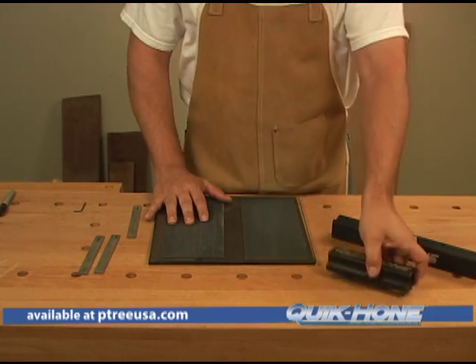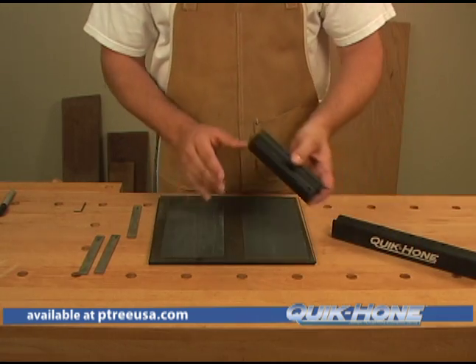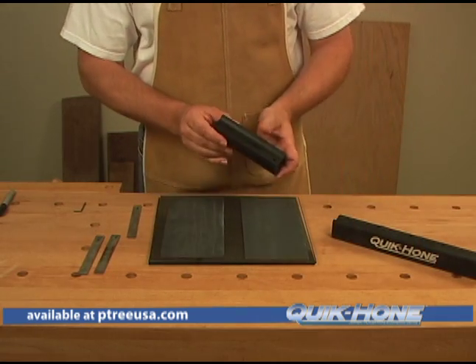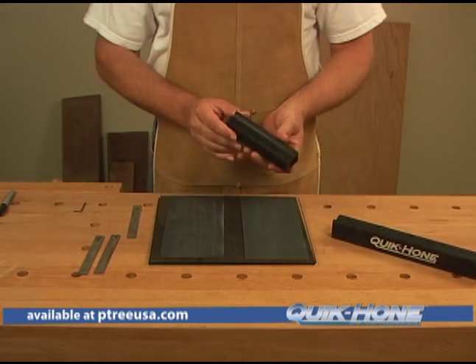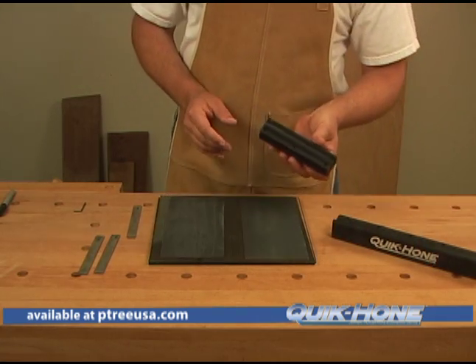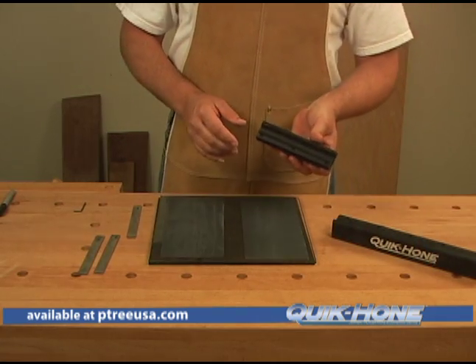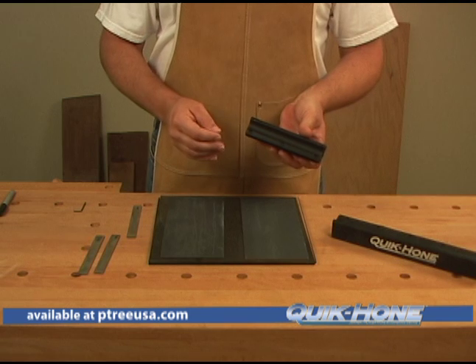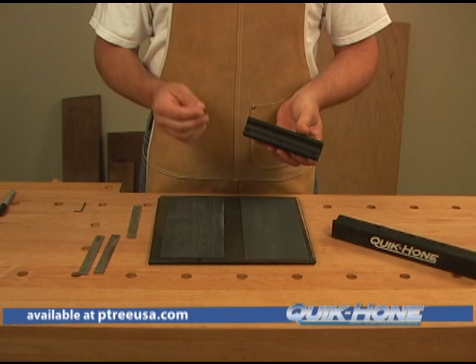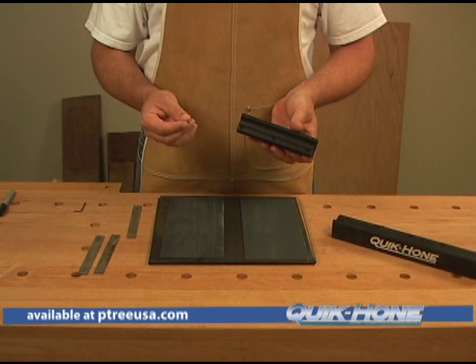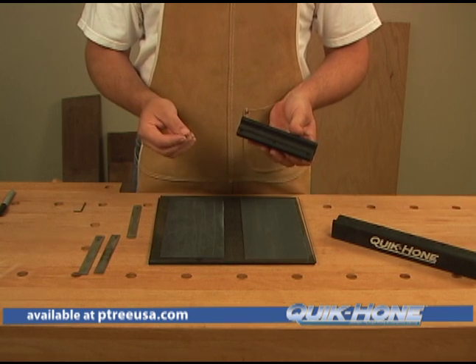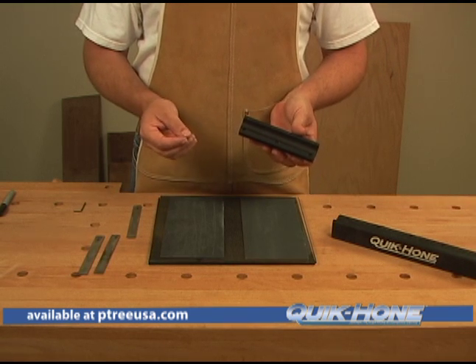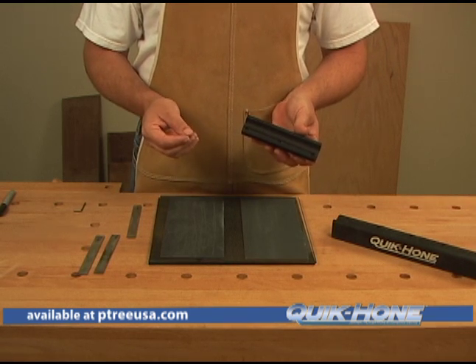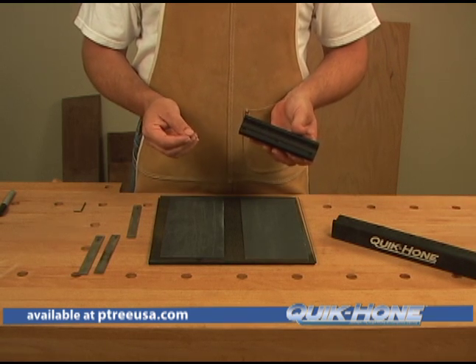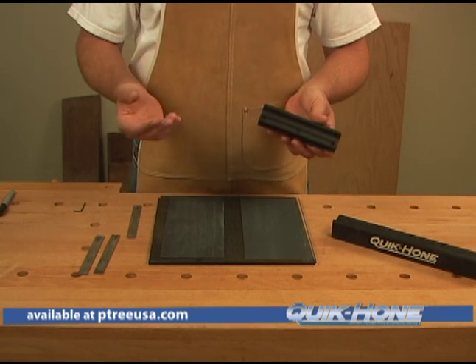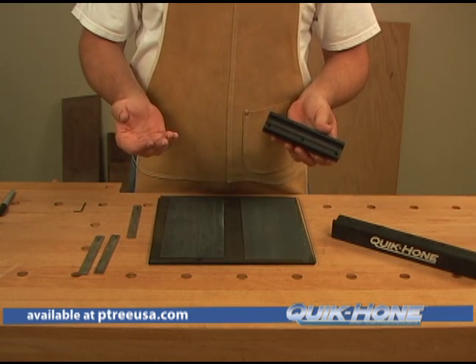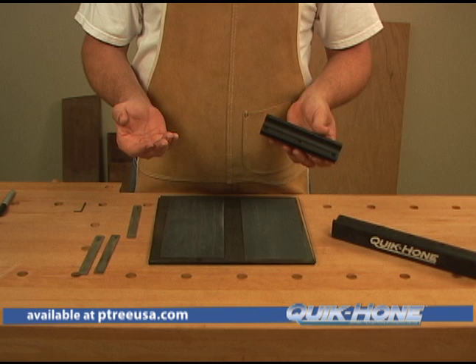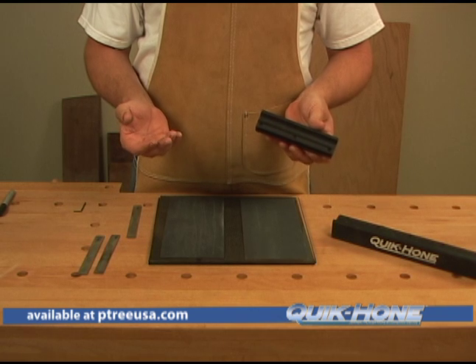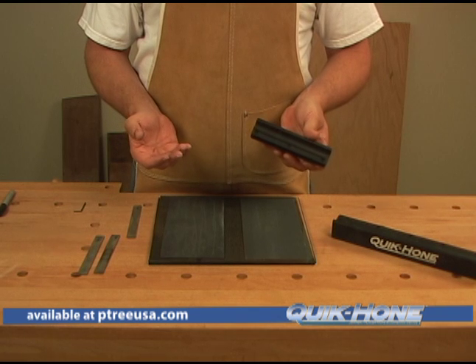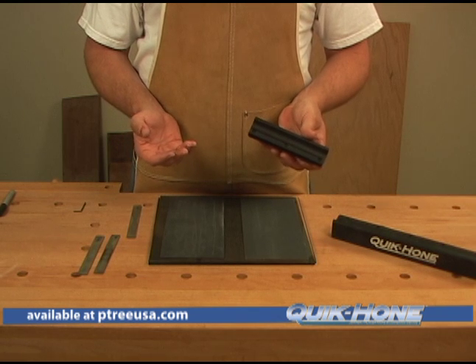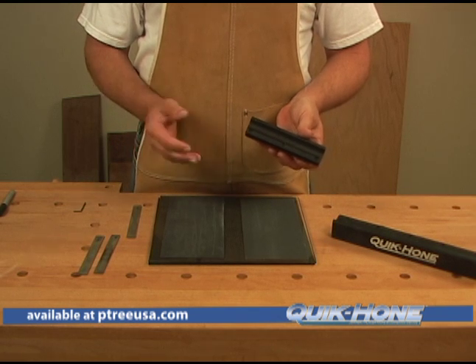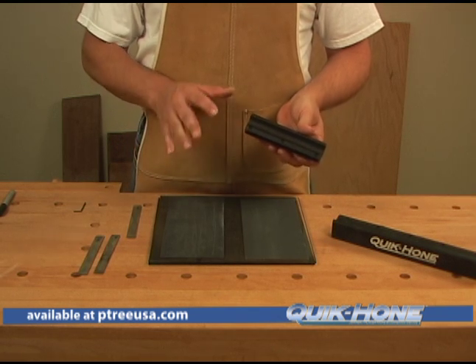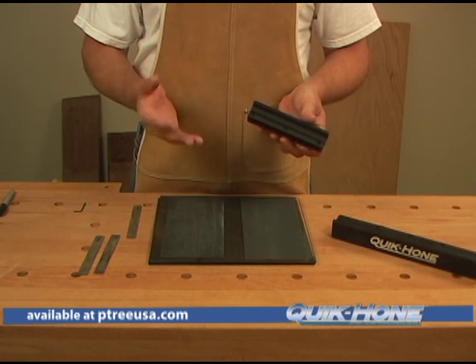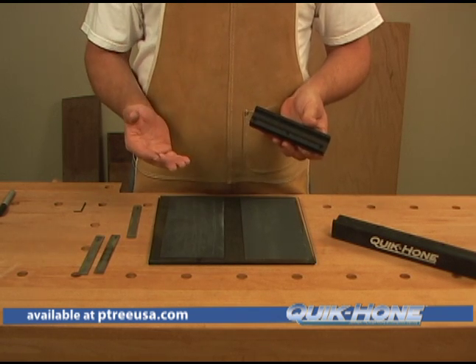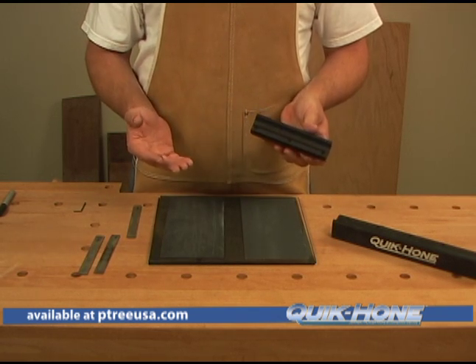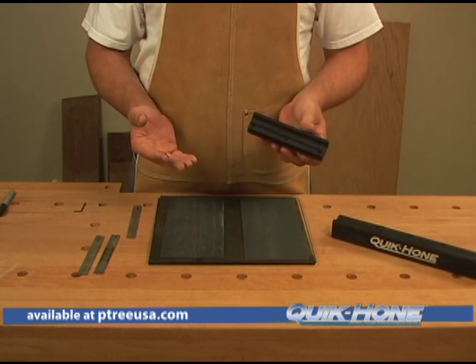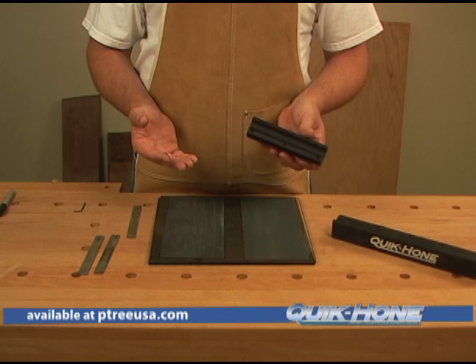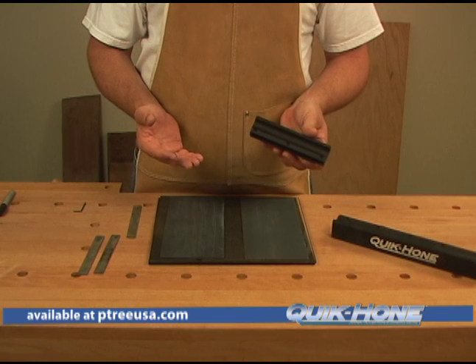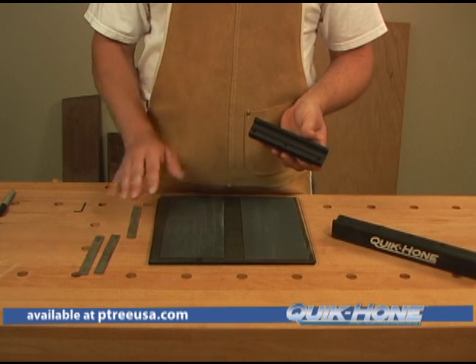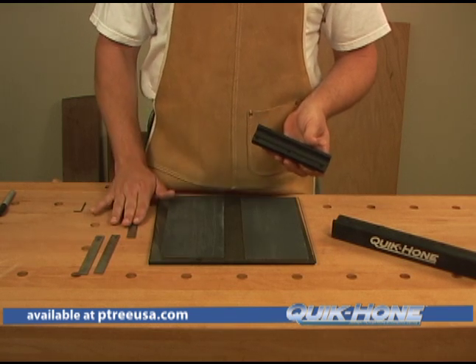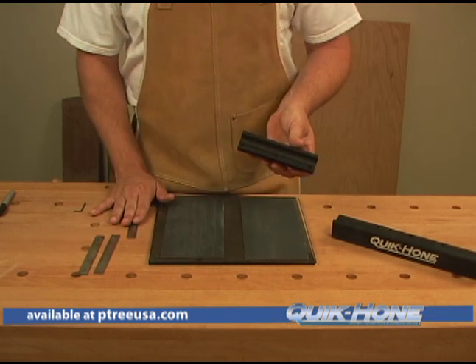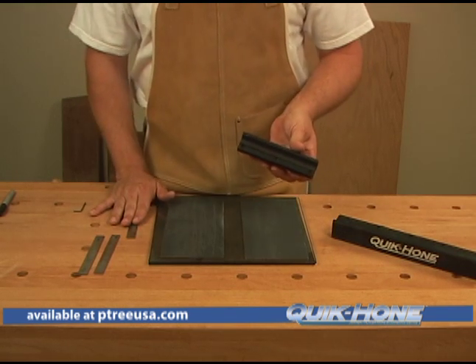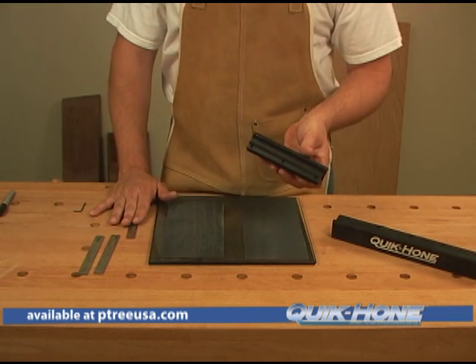The way our Quick Hone works is real simple — it works with two jointer knives at a time. You might ask, what happens if I have a three jointer knife system? Well, it also works with a three jointer knife system, and that's what we're going to show you how to do today.